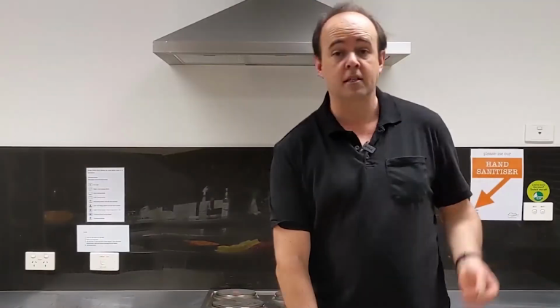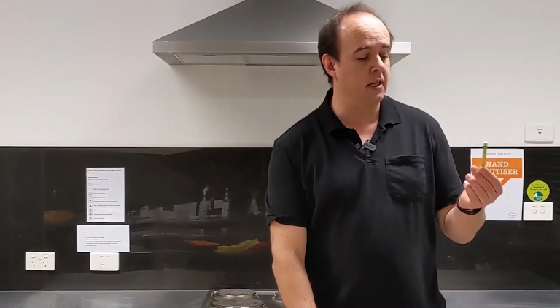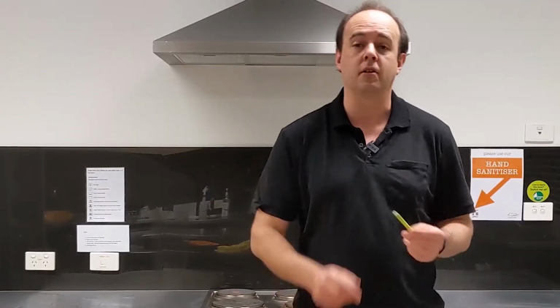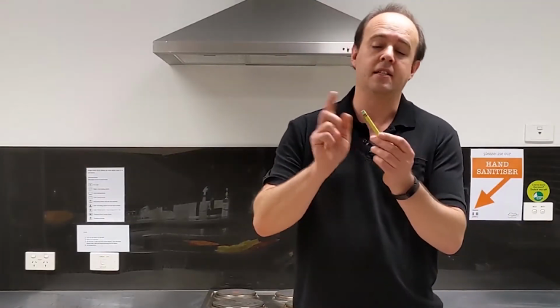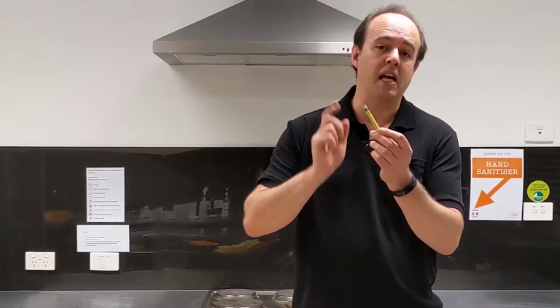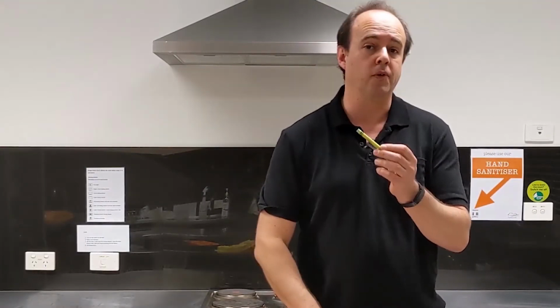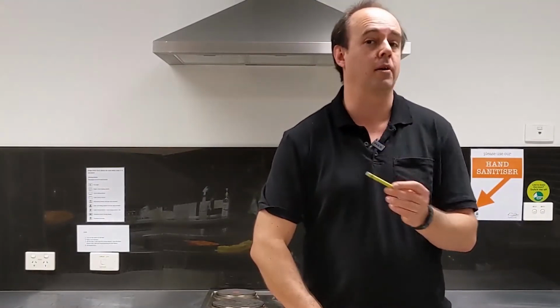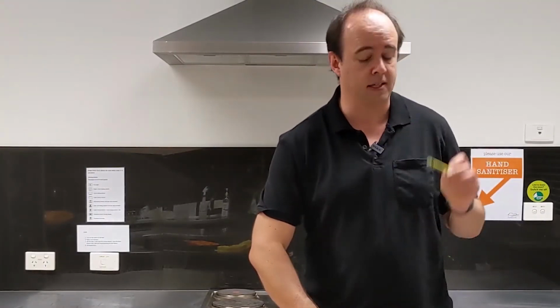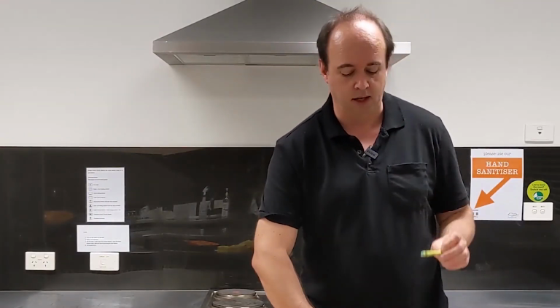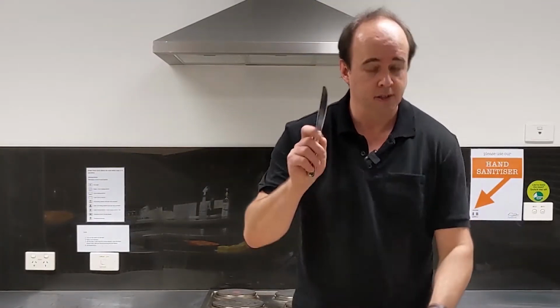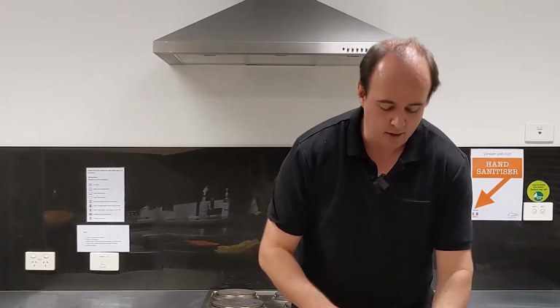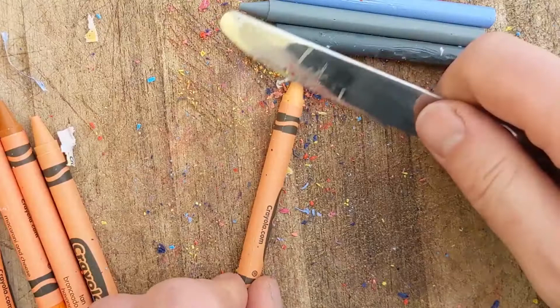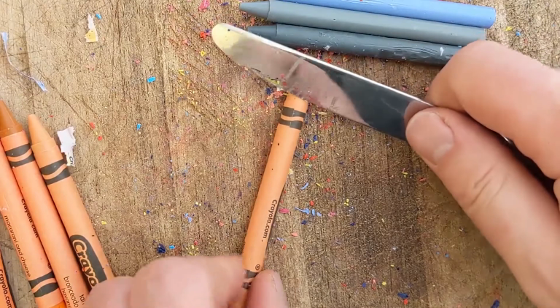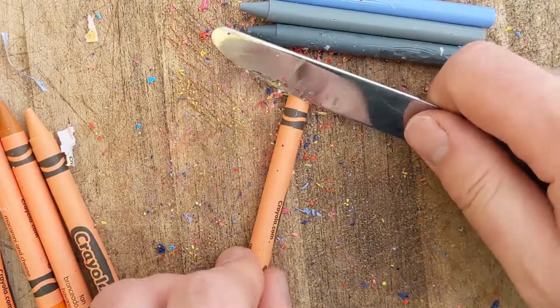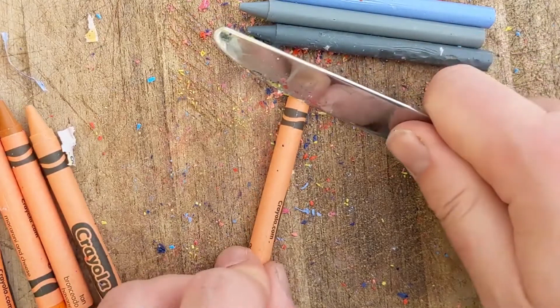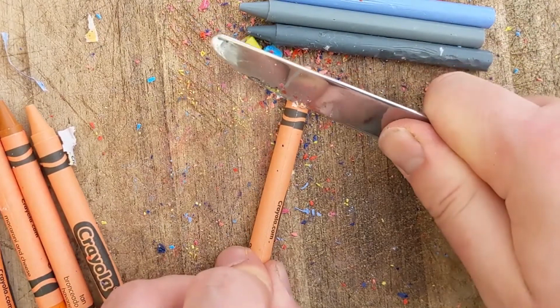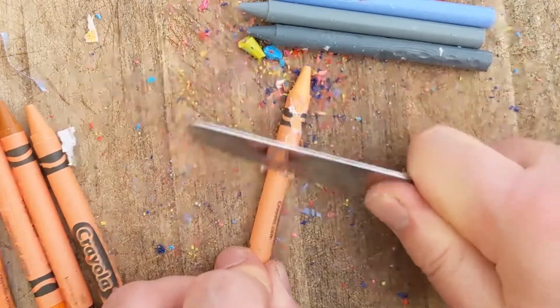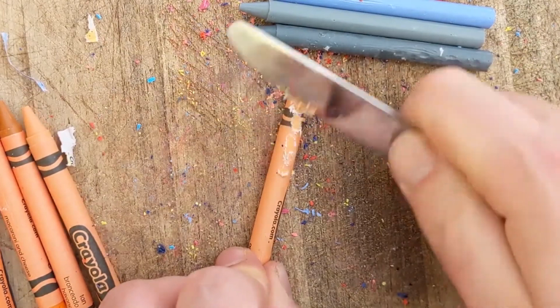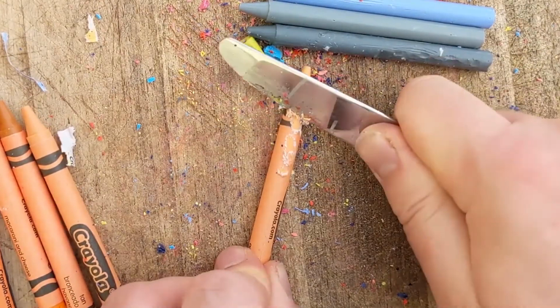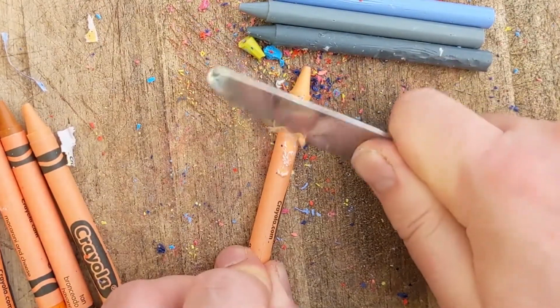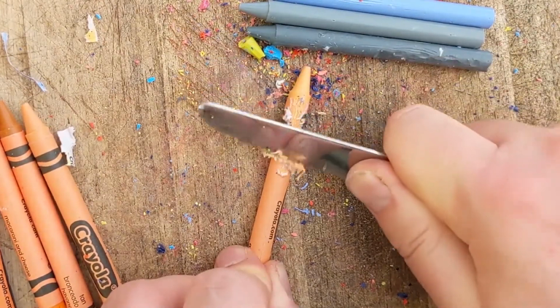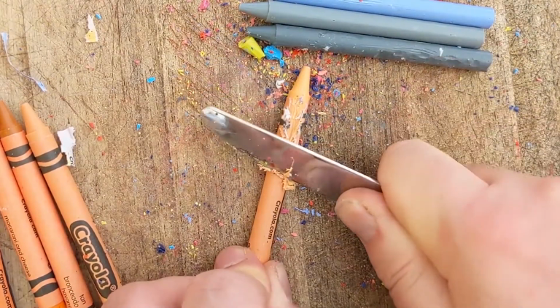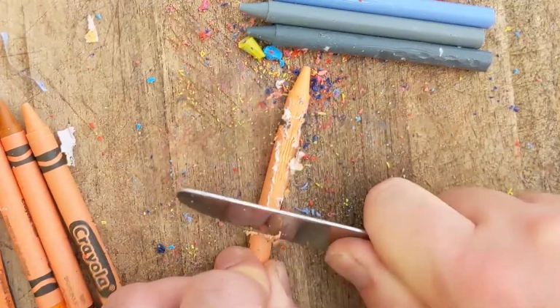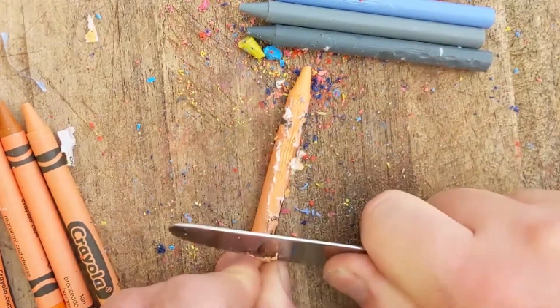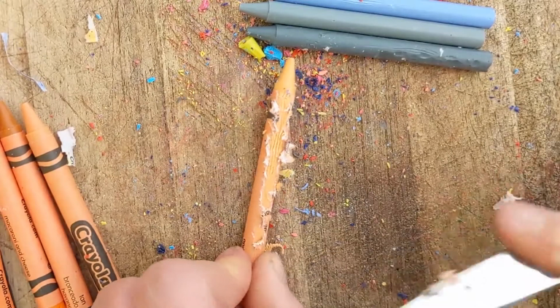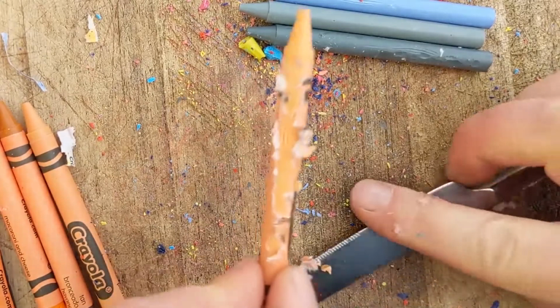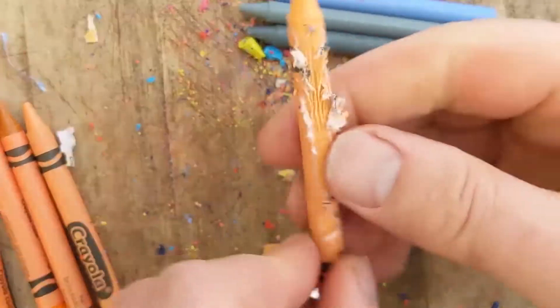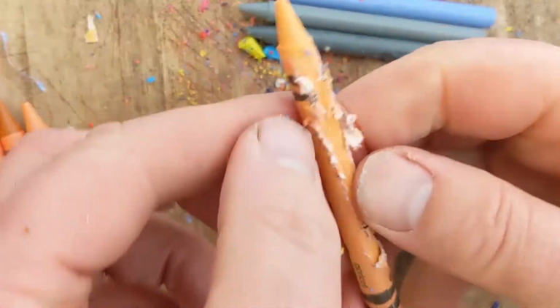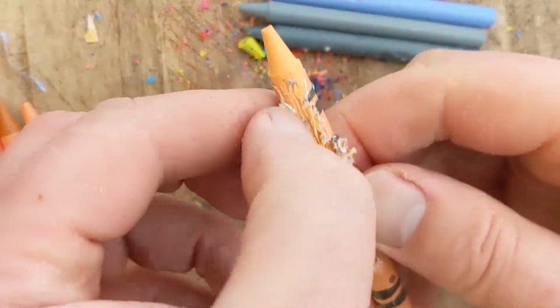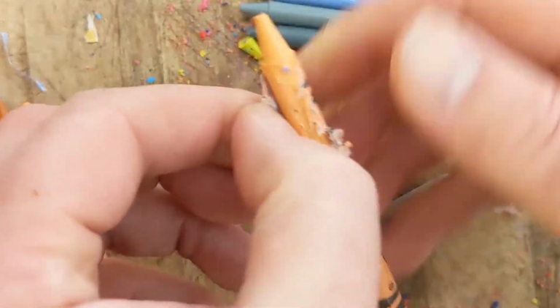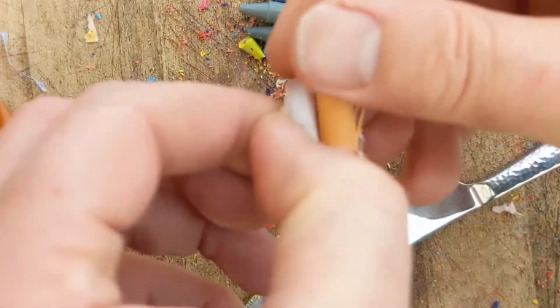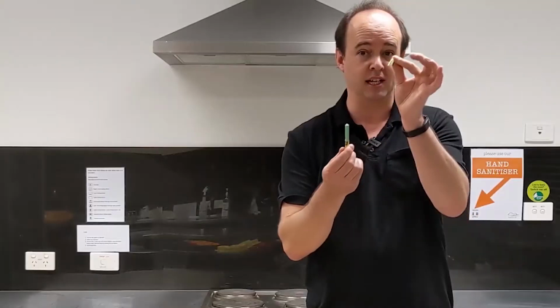The first thing you need to do is get the paper off your crayons if it's still on there. Get a knife and just push along the paper to rip it a little bit and then it should peel off quite nicely — just like that.